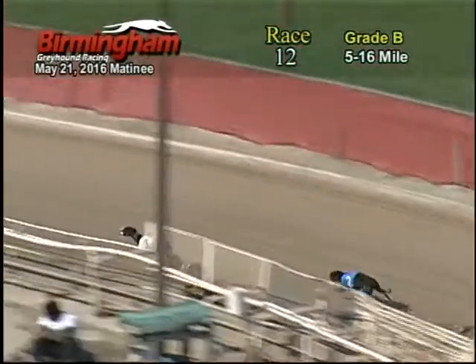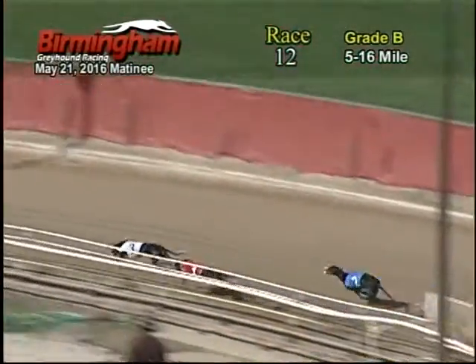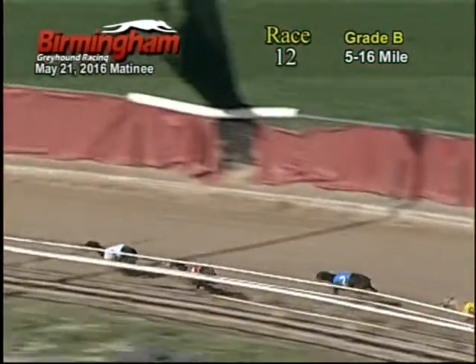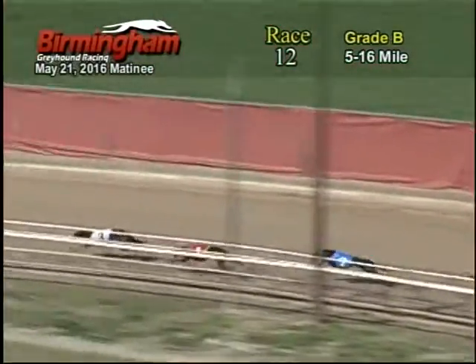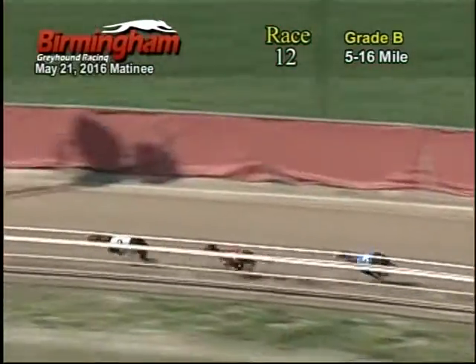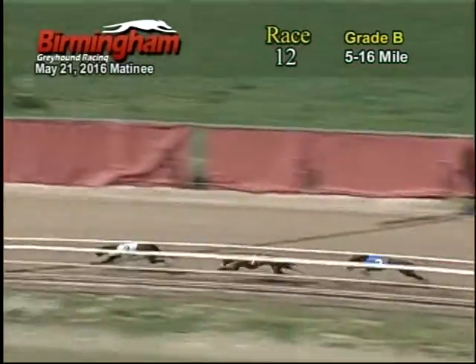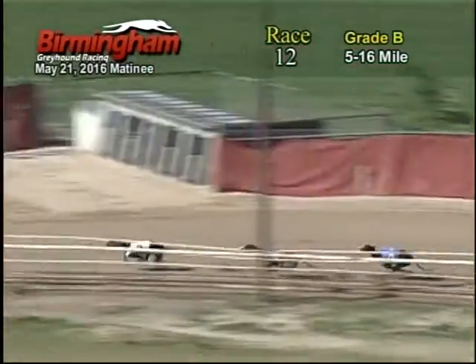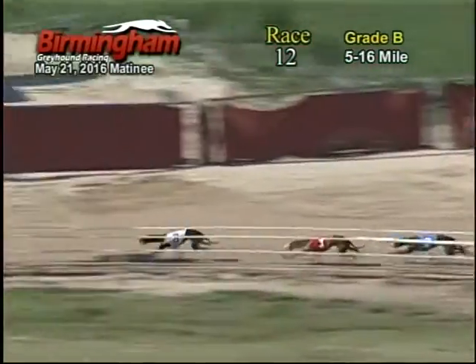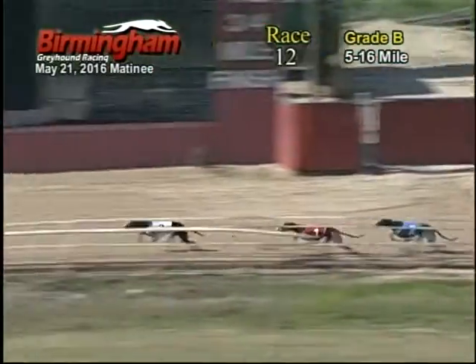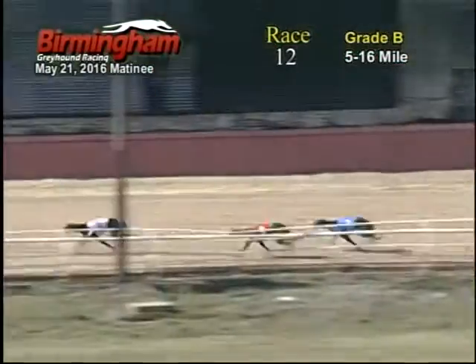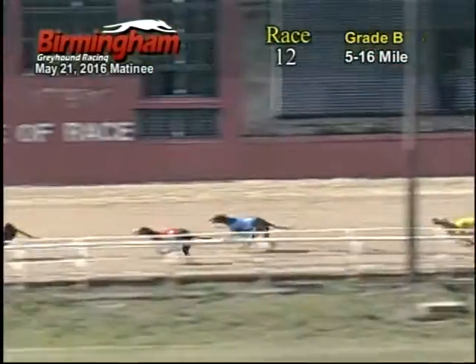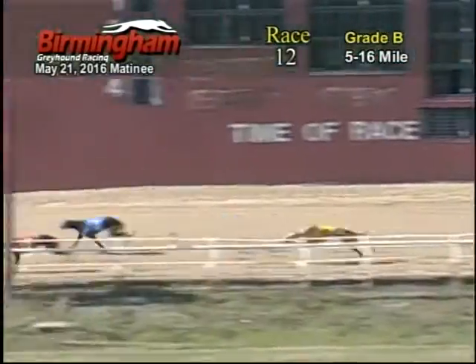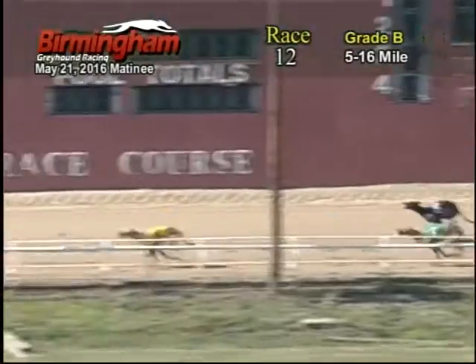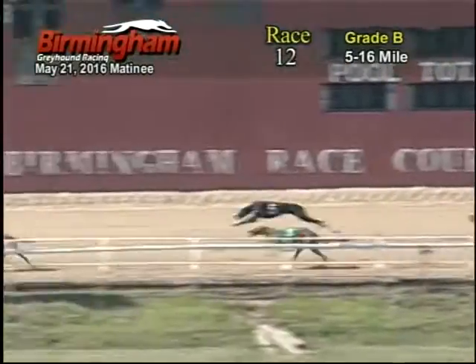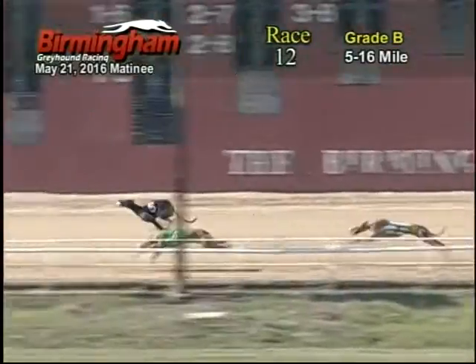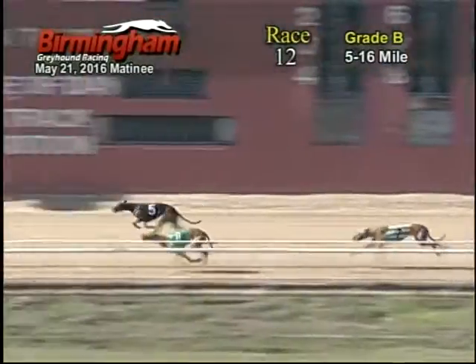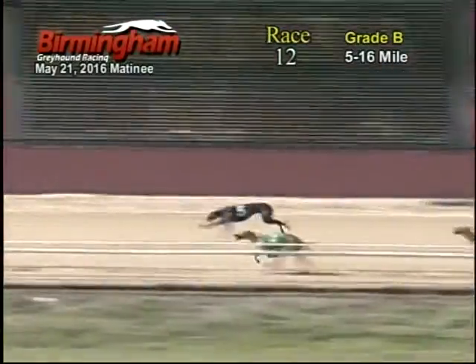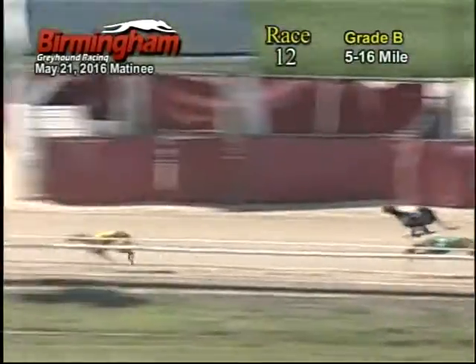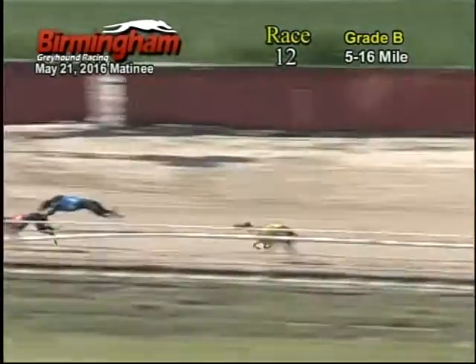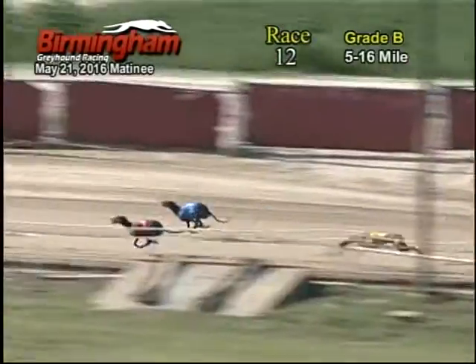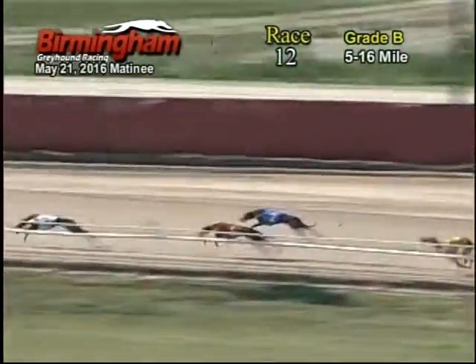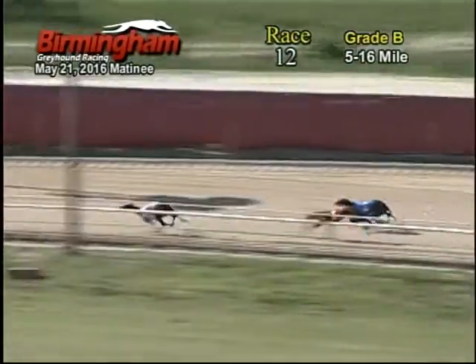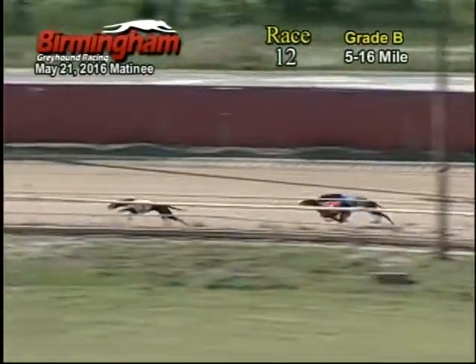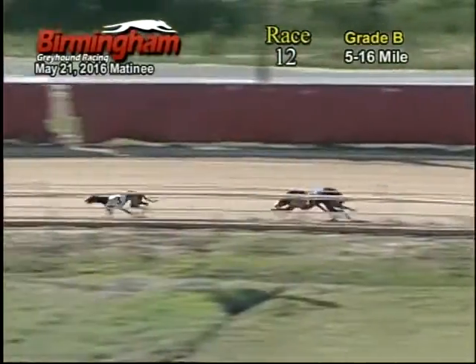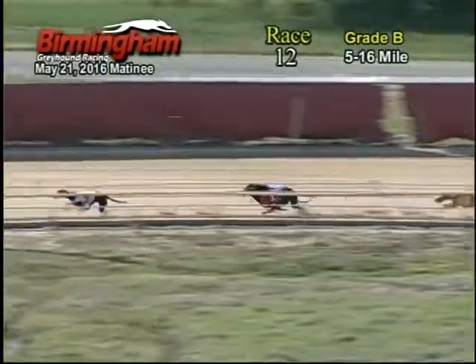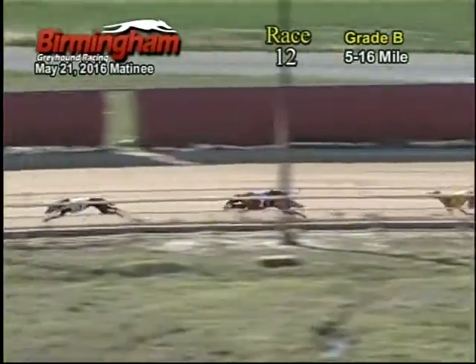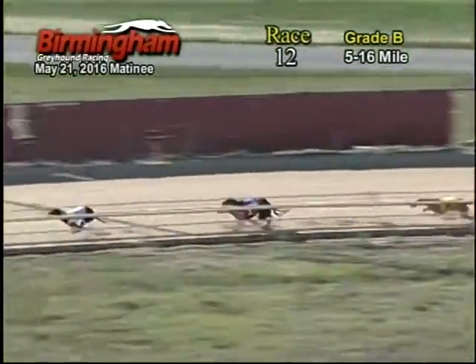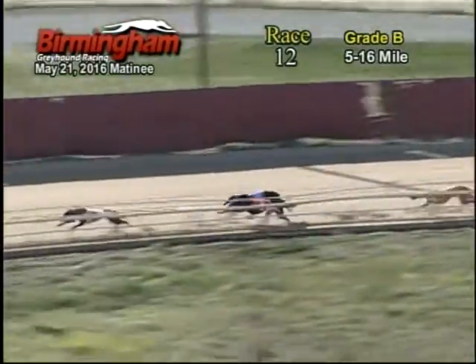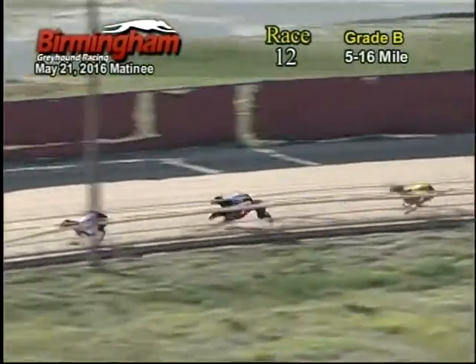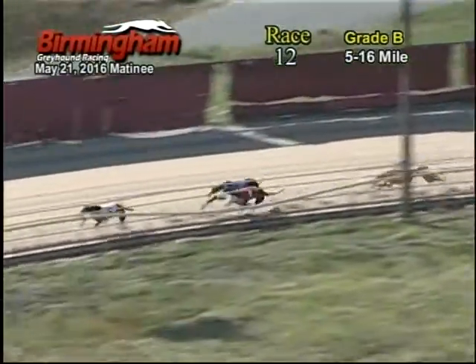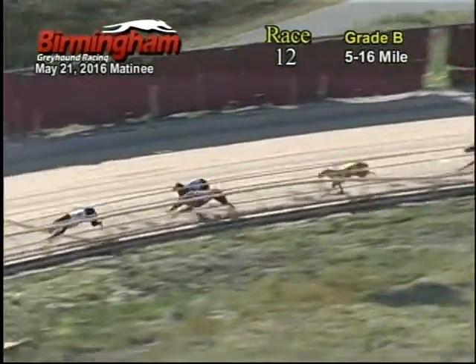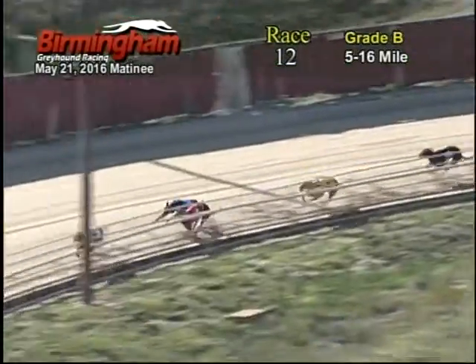Making their way around the escape turn for the back stretch, the number three Greyhound holds a slight lead being trailed by the one, two, and six. Now as they make their way down the back stretch, the number three Greyhound still has a slight lead making their way into the far turn and around the far turn for the home stretch.